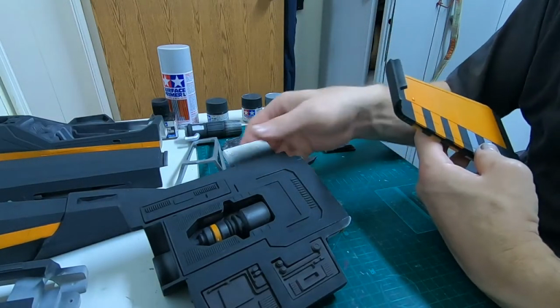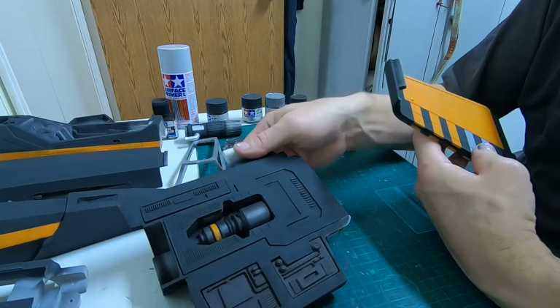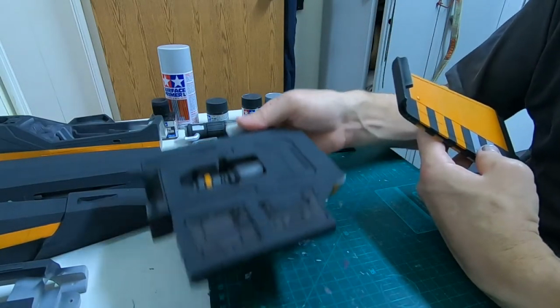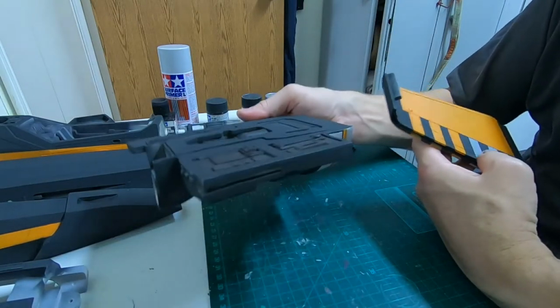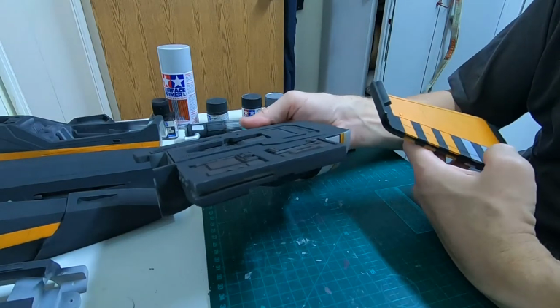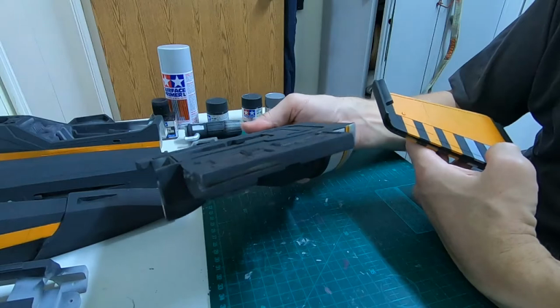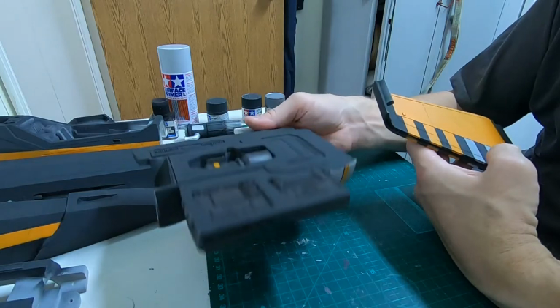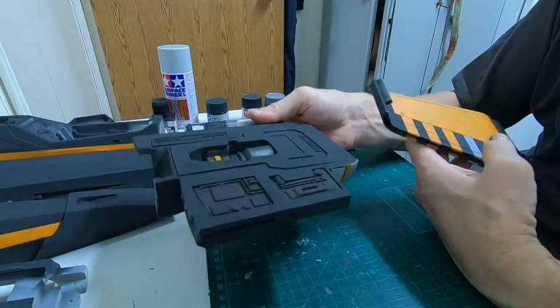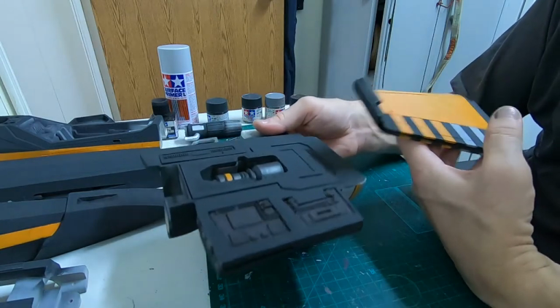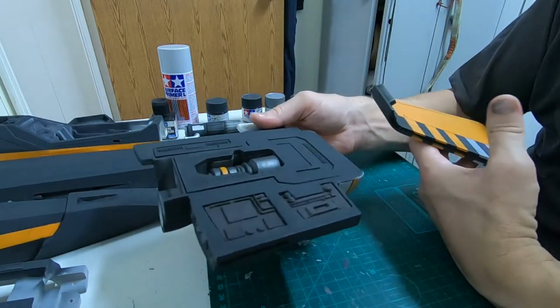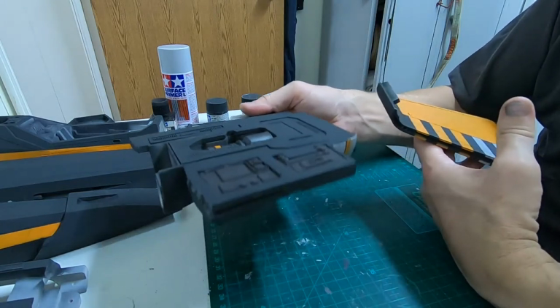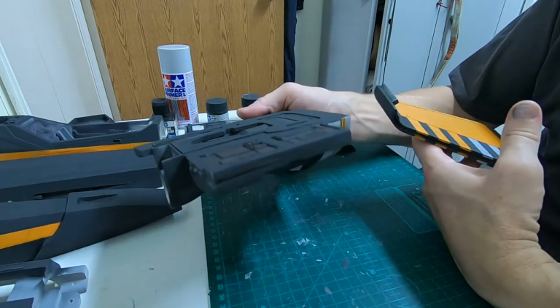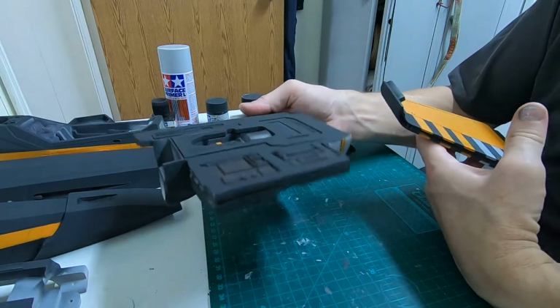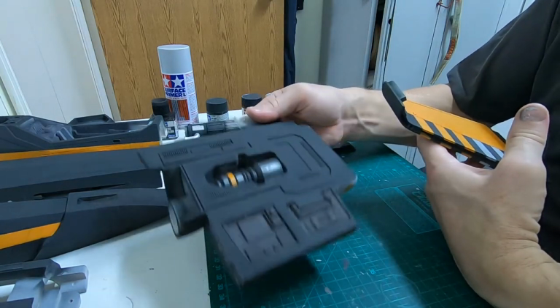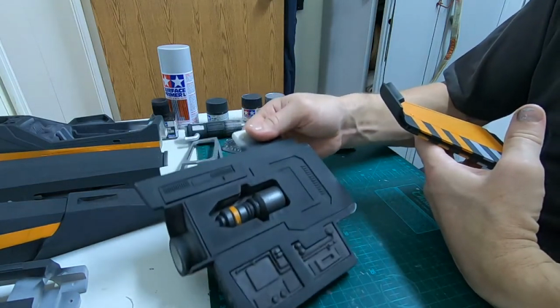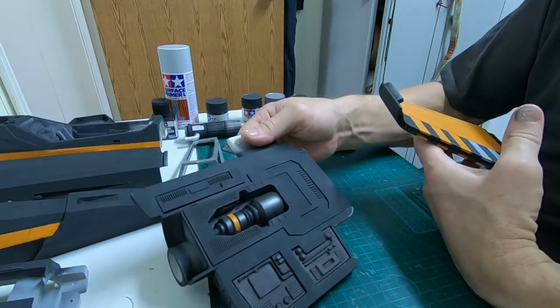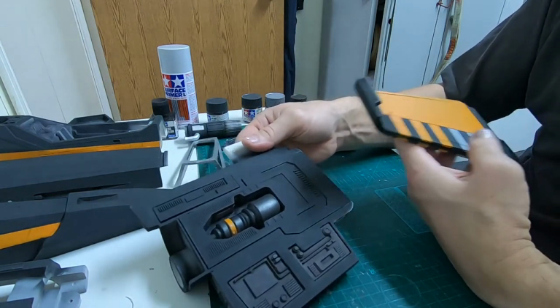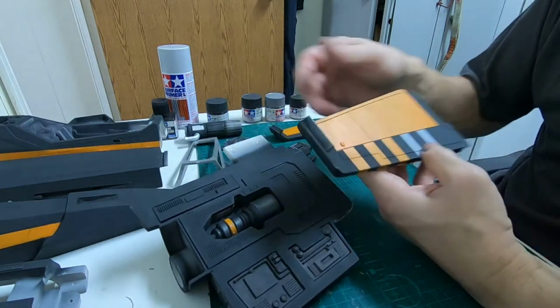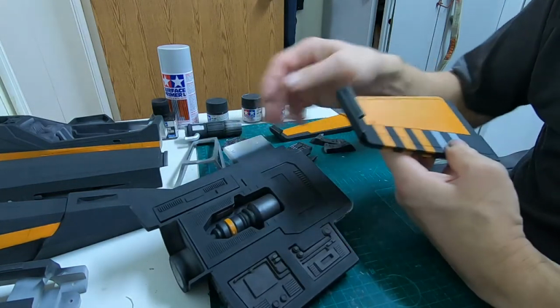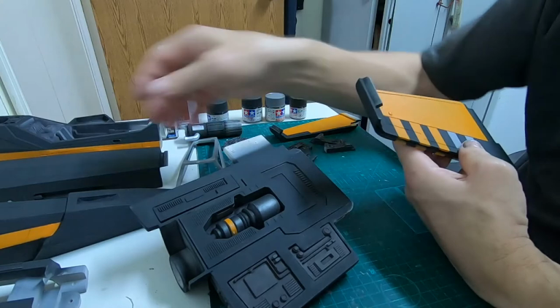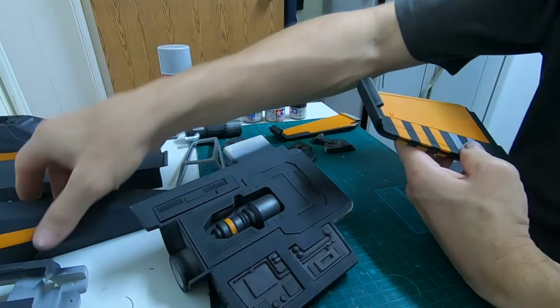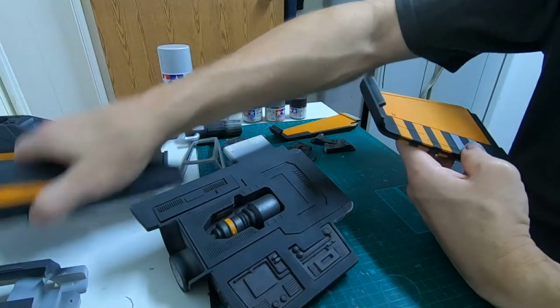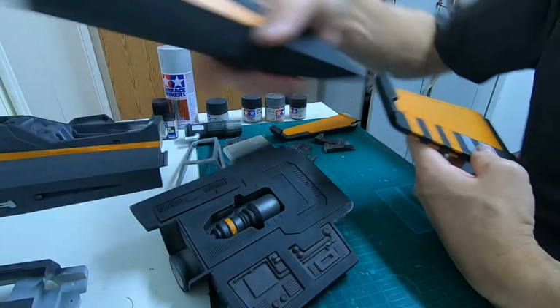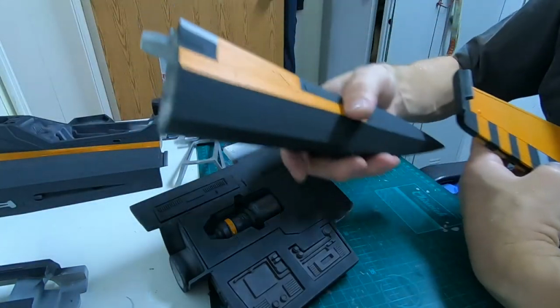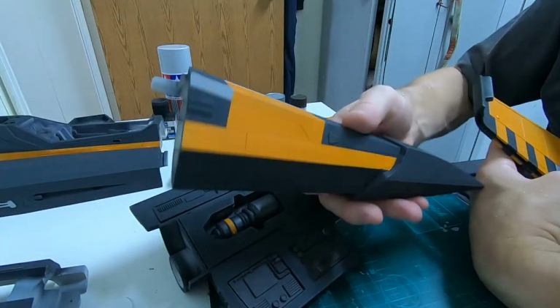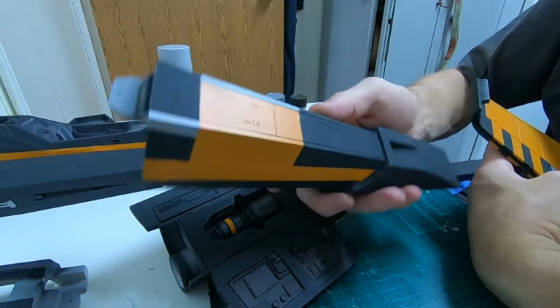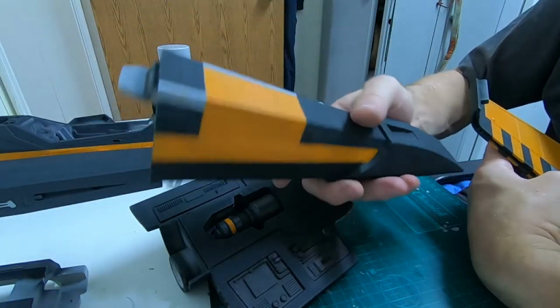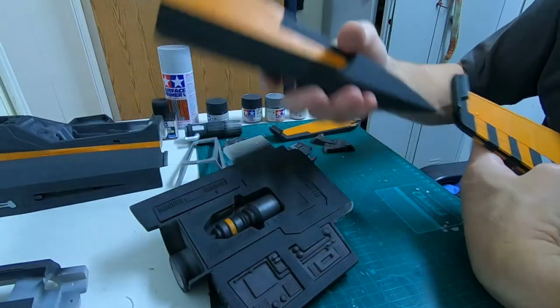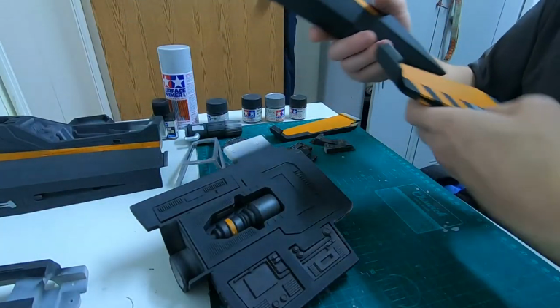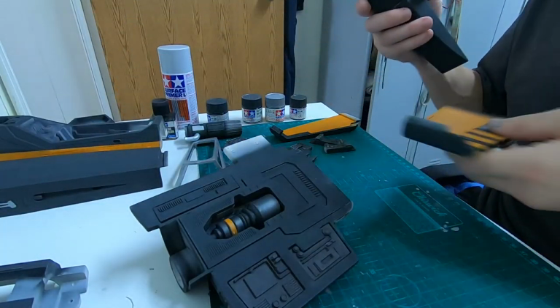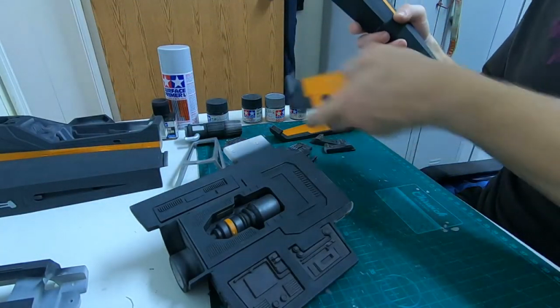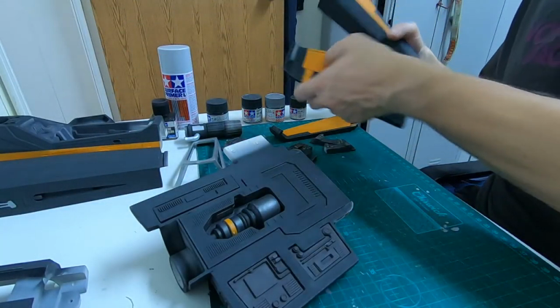XF69 — this is the off-black. Going straight for a normal black color is too dark. This is aircraft NATO color, and it looks very nice. Here's the nose section.